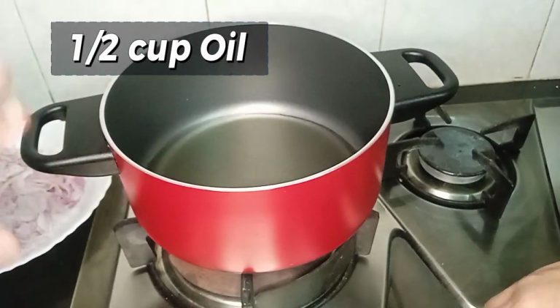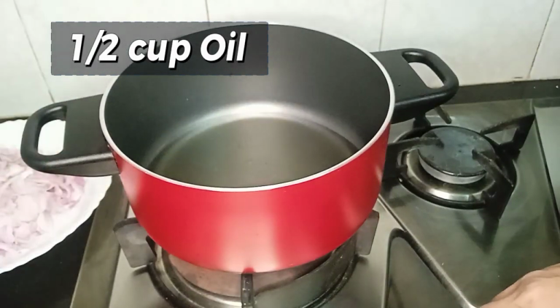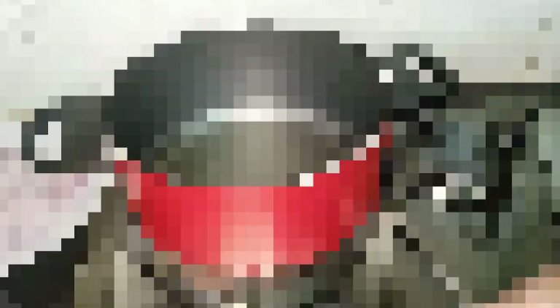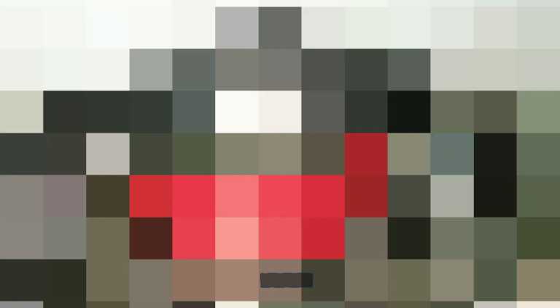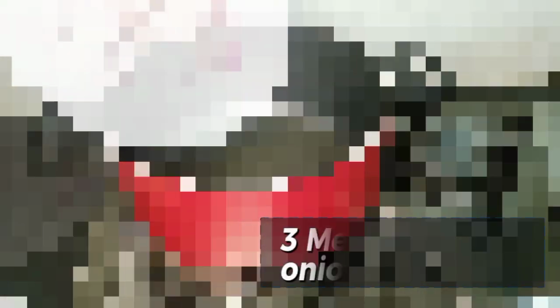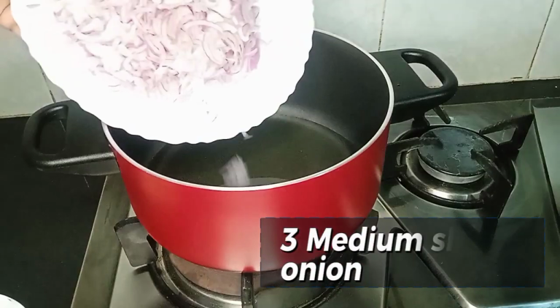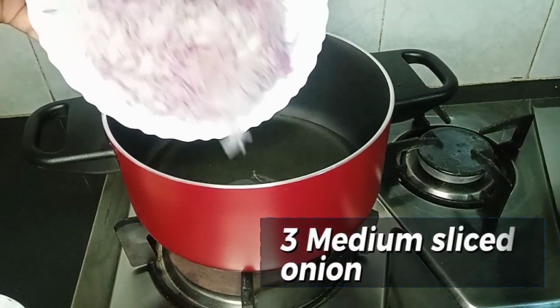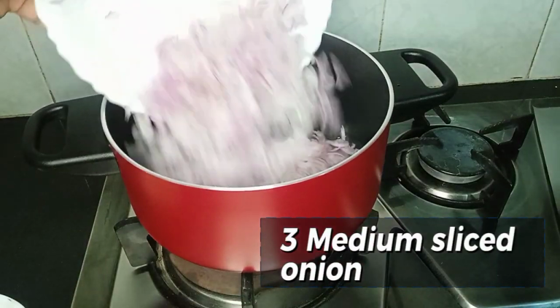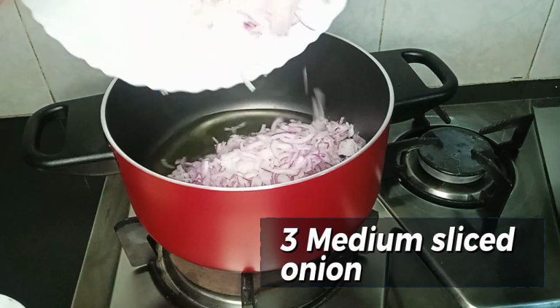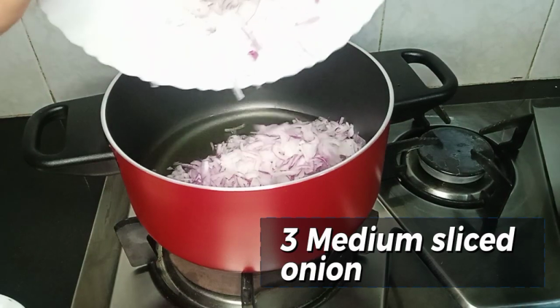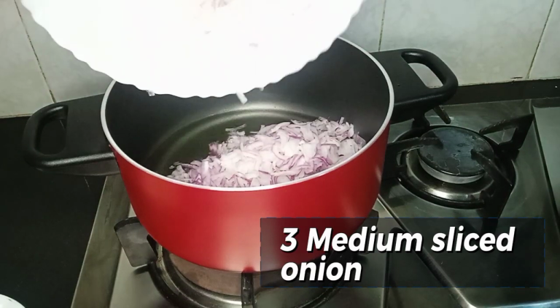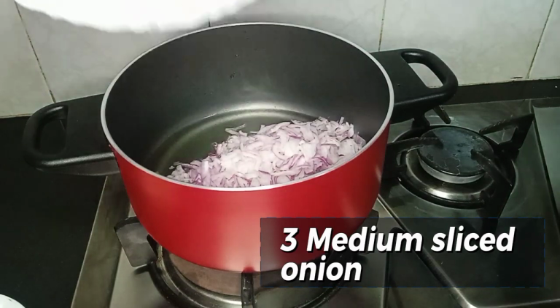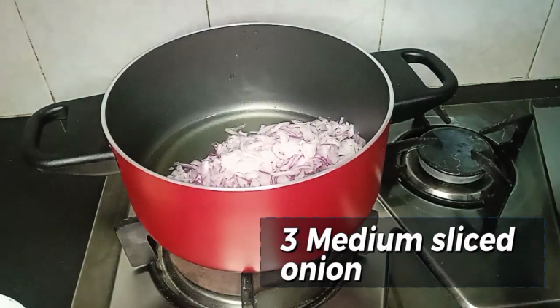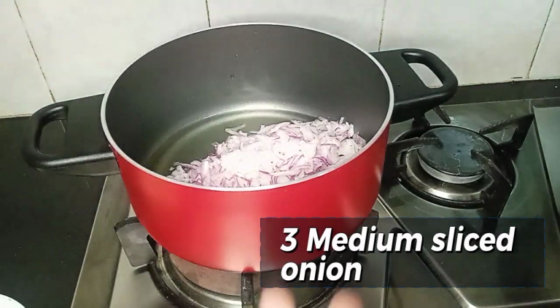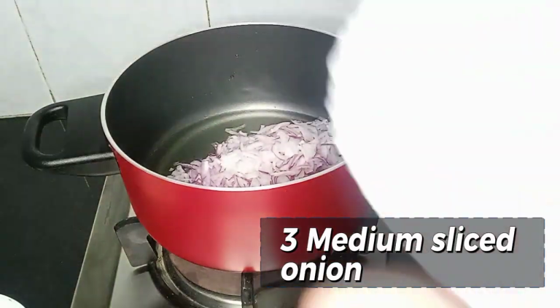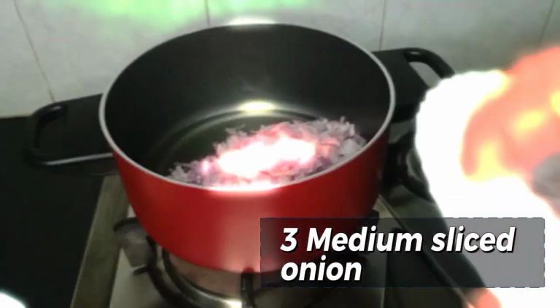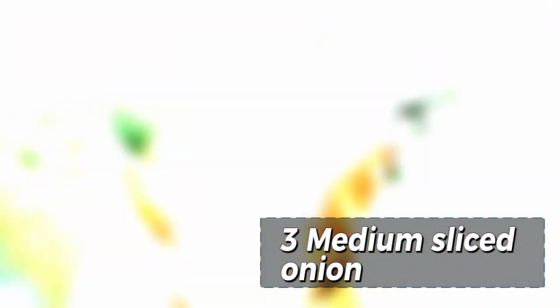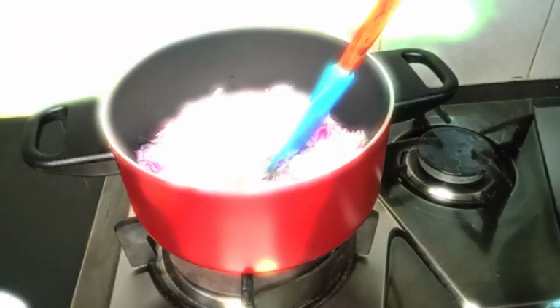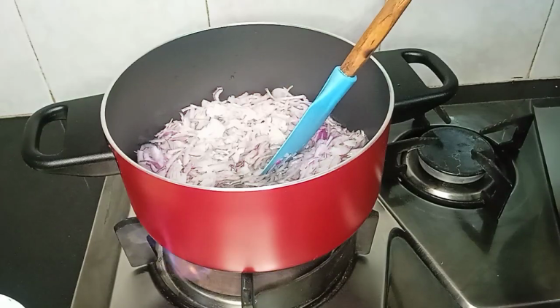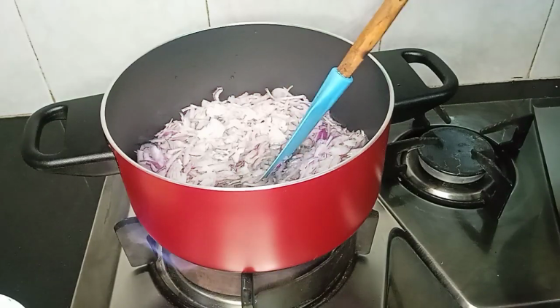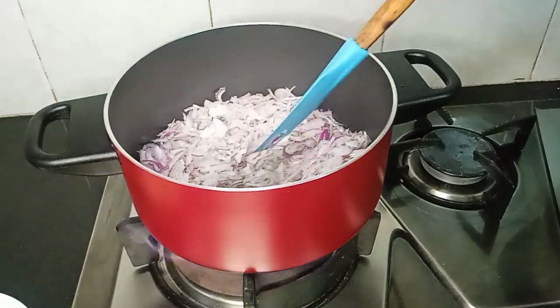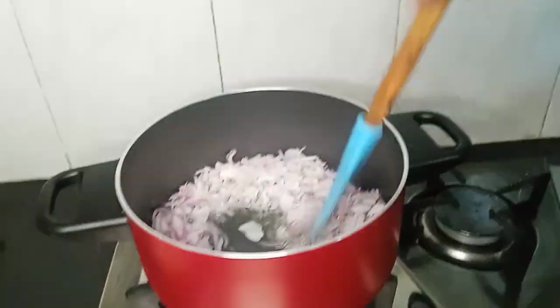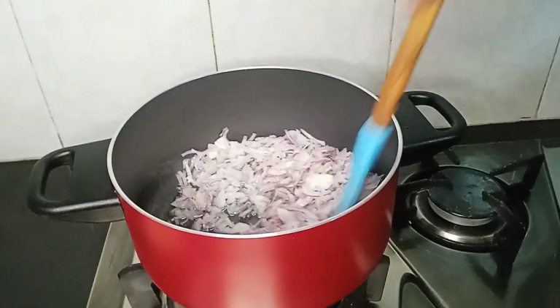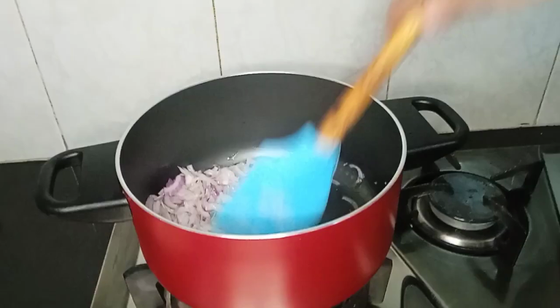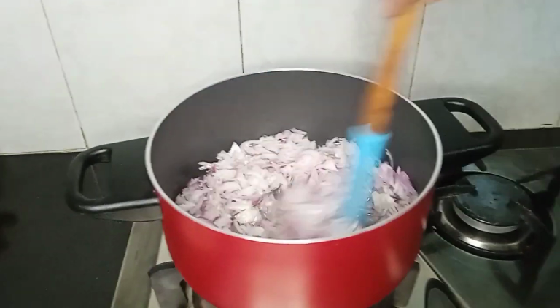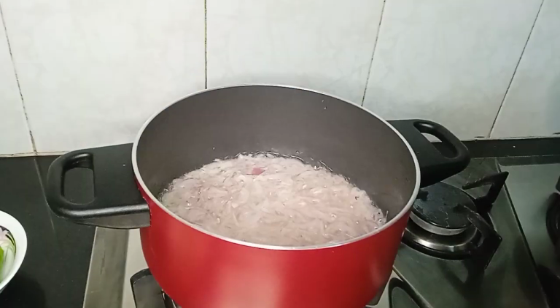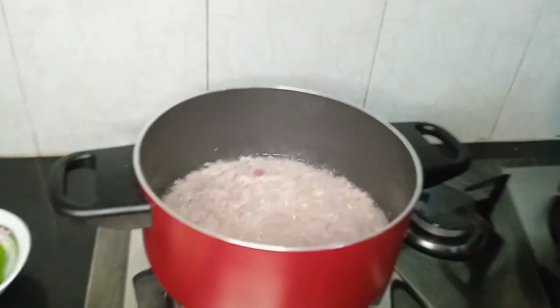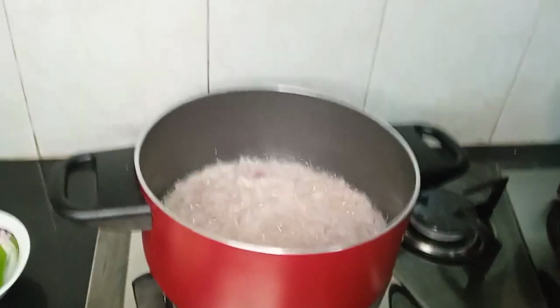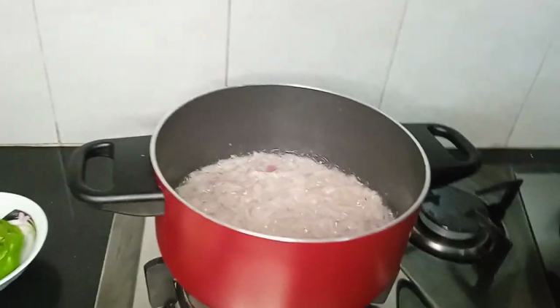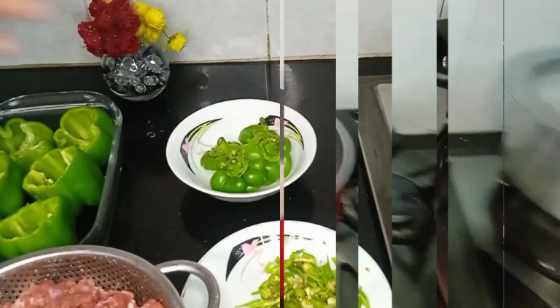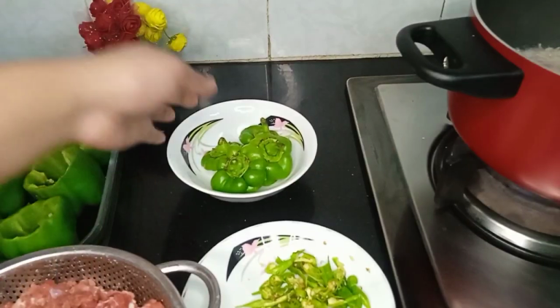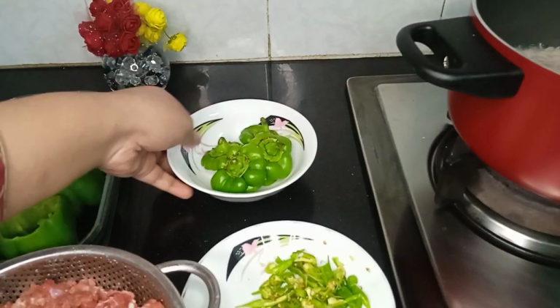We will add 3 medium-sized onions to the pot. We will fry them until the brown color comes.